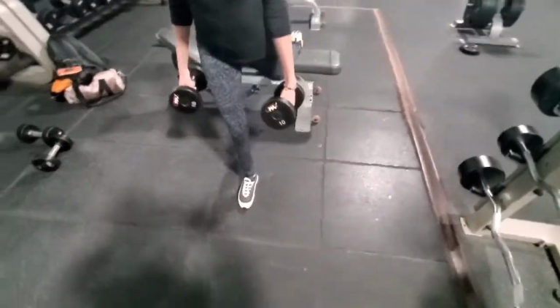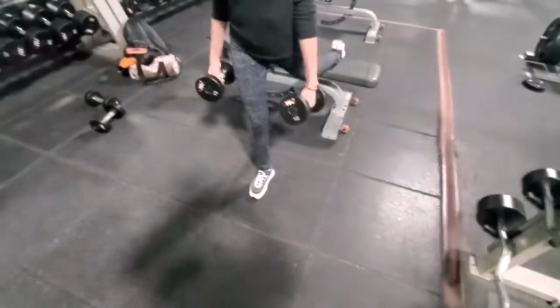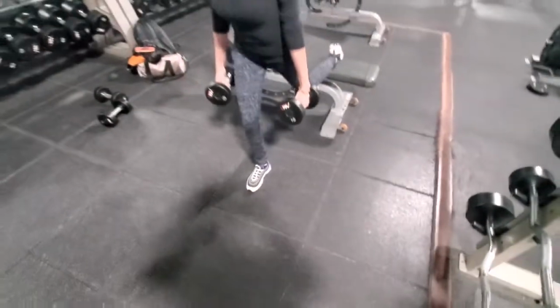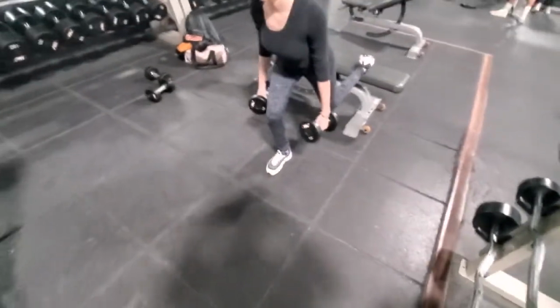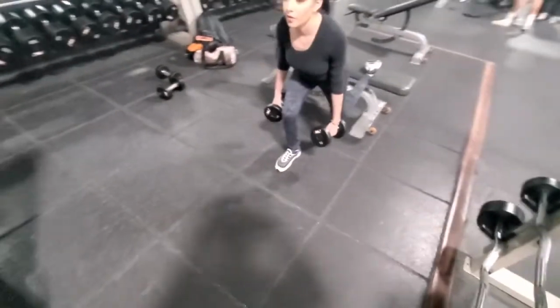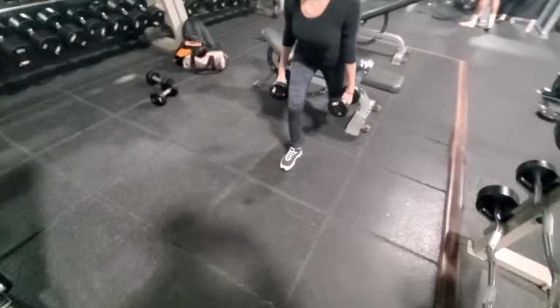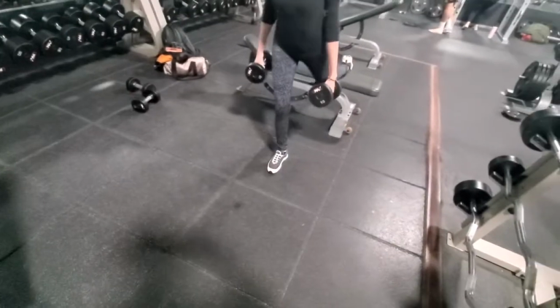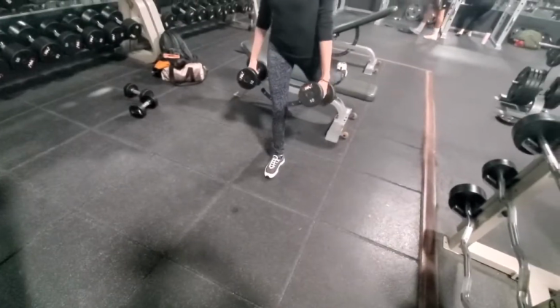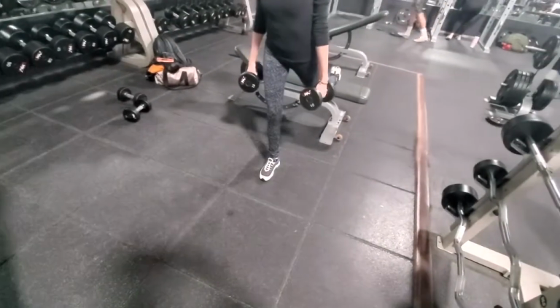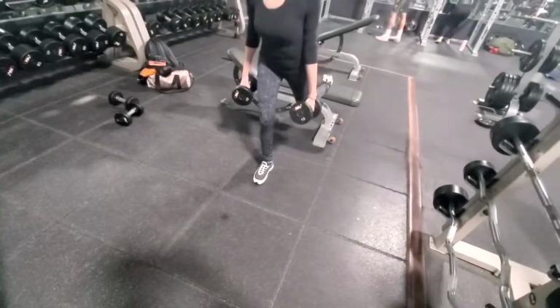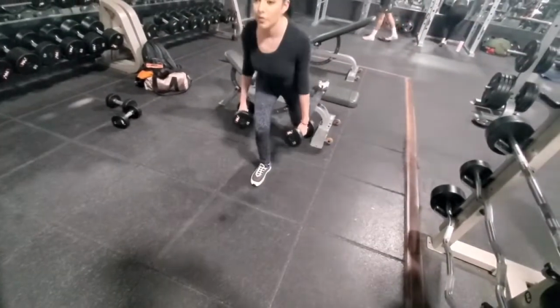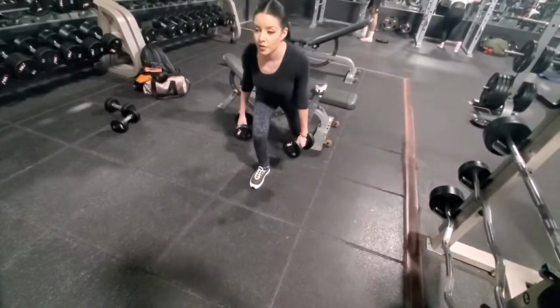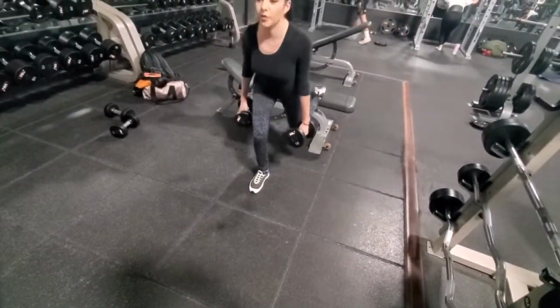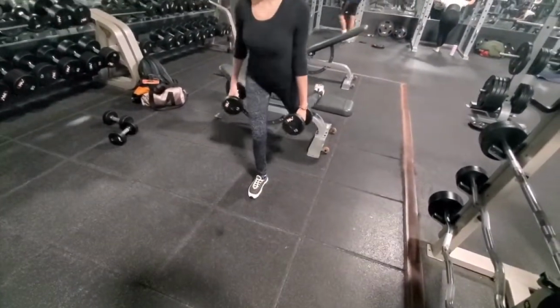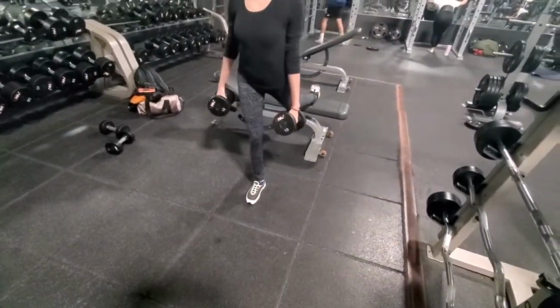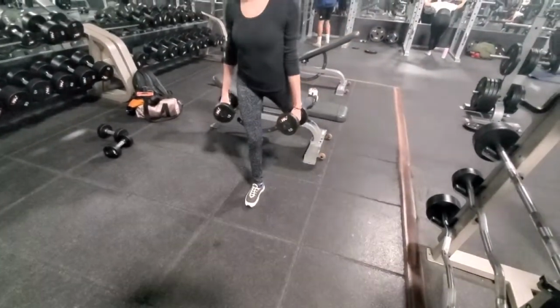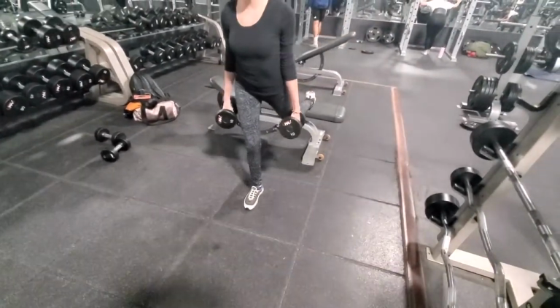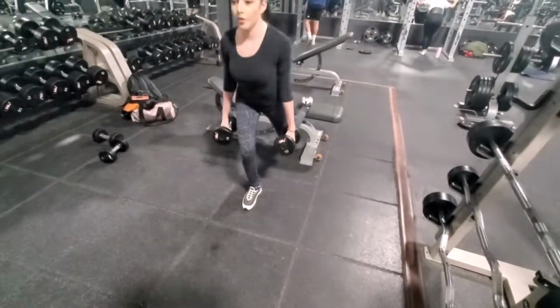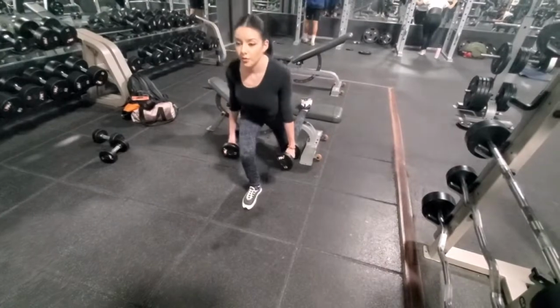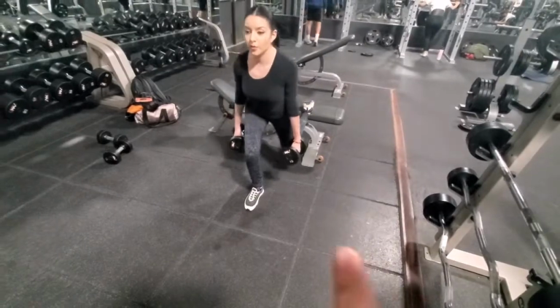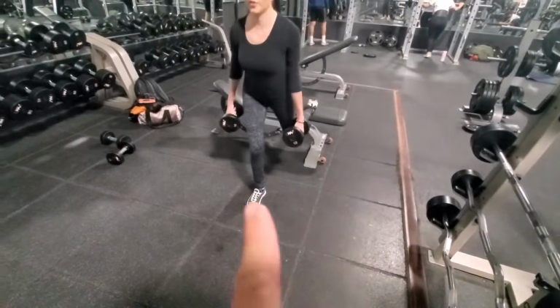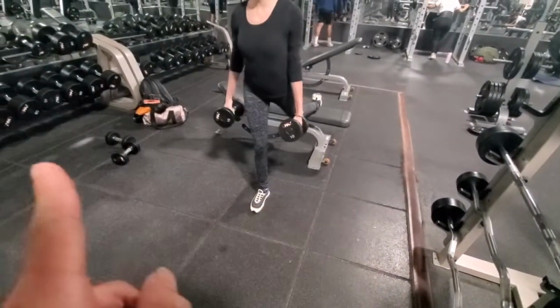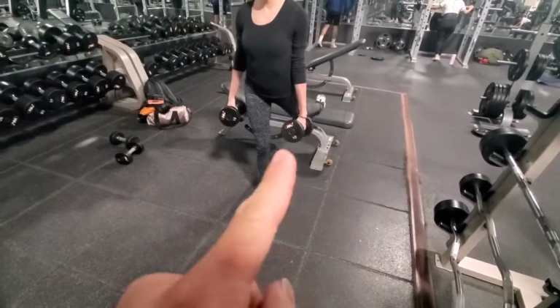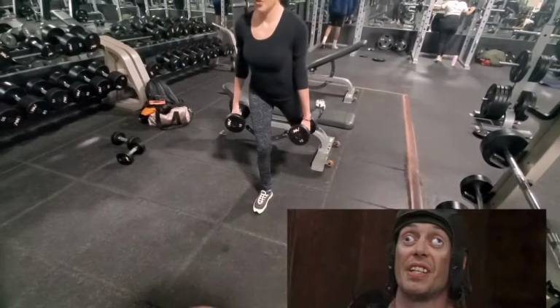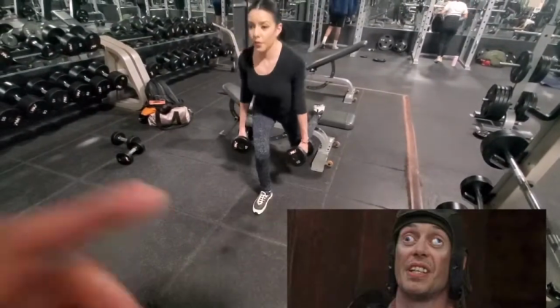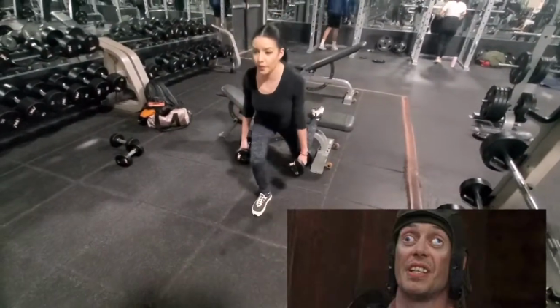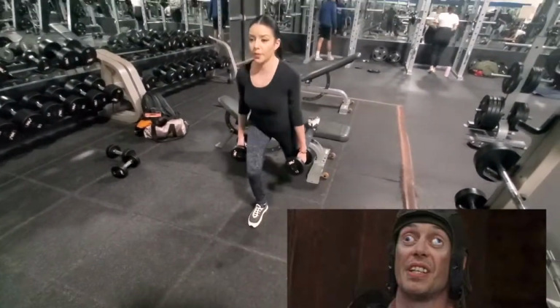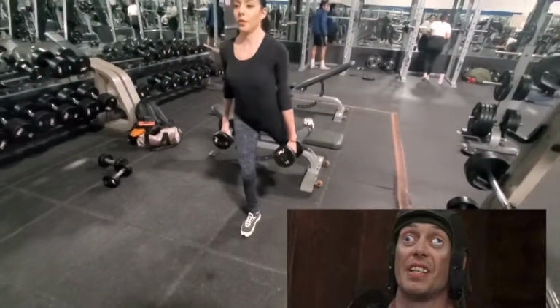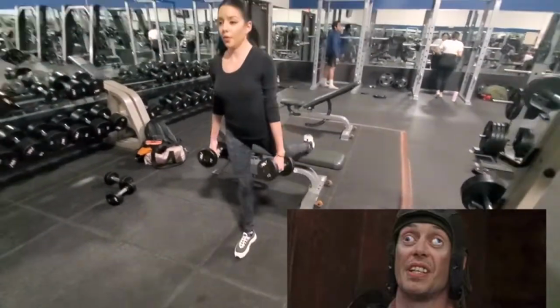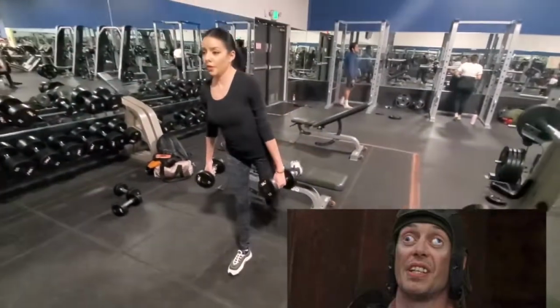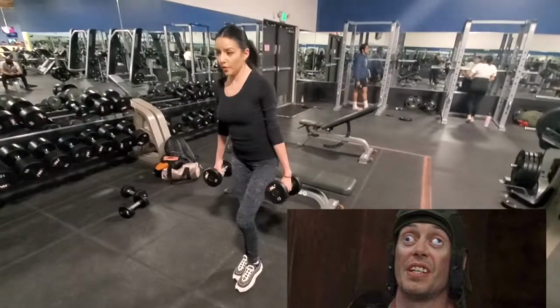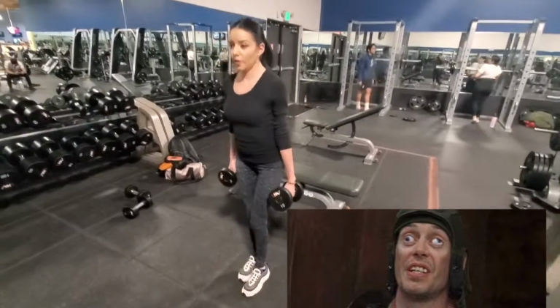Eleven. As you guys can see, her knees and foot are in the same direction. You never want to have one foot going the other way and your knee going the other way — that'll mess up your whole freaking body.